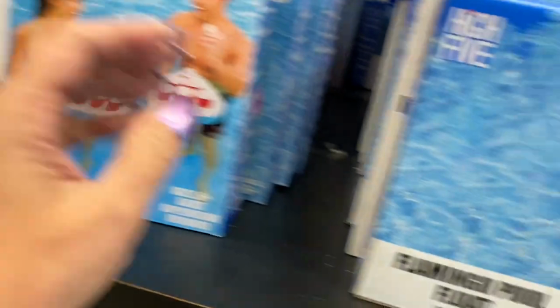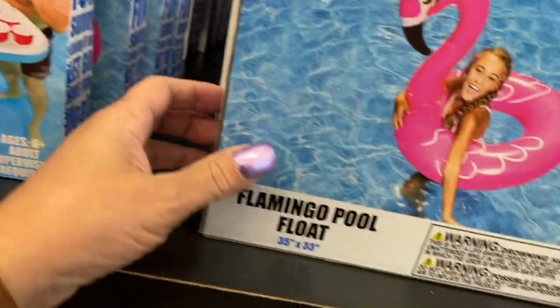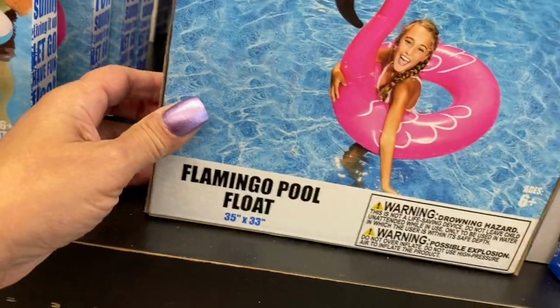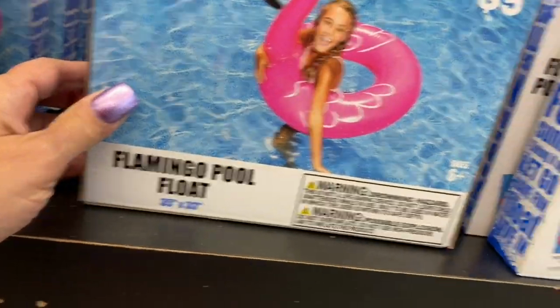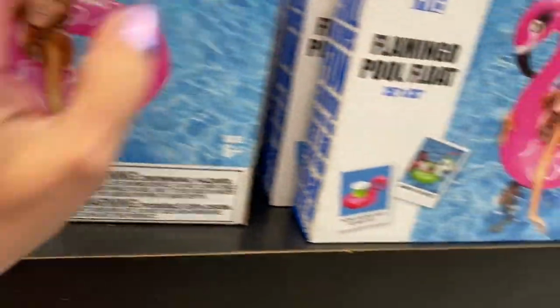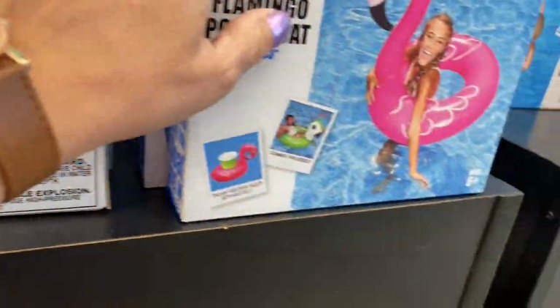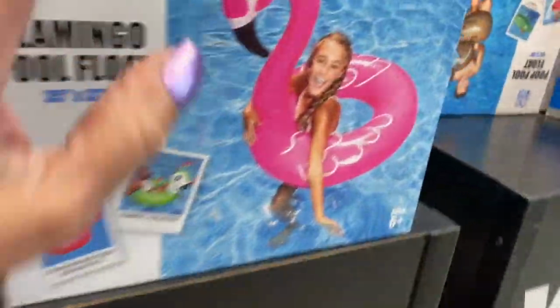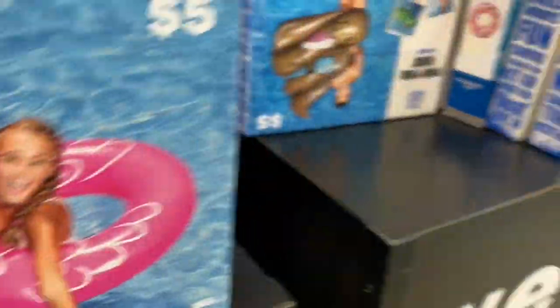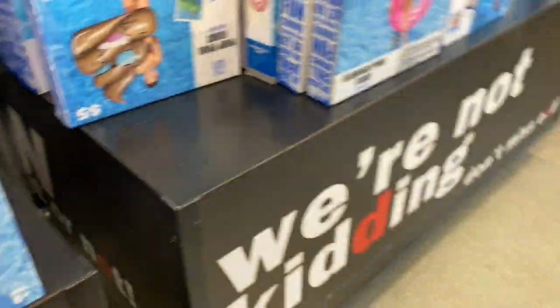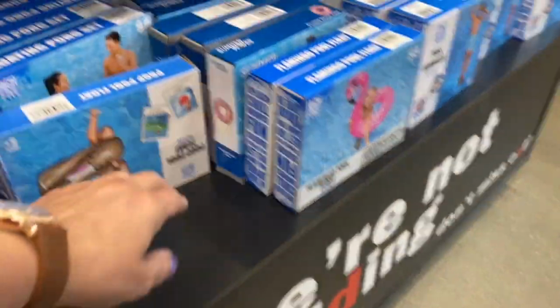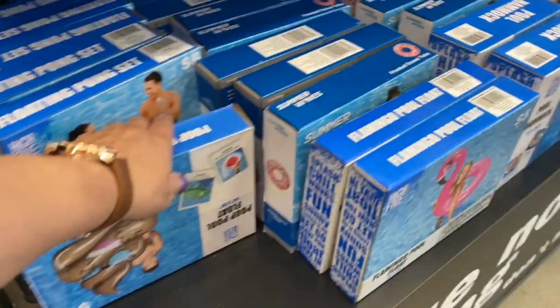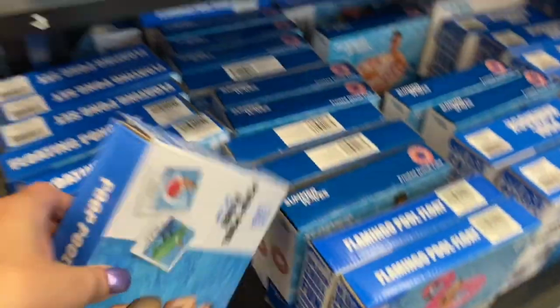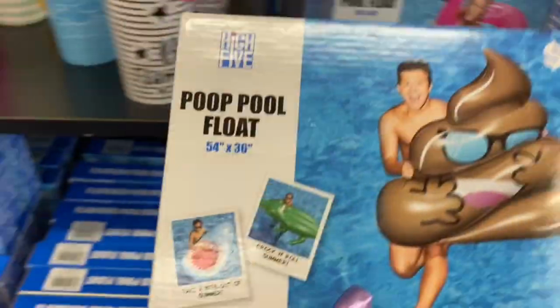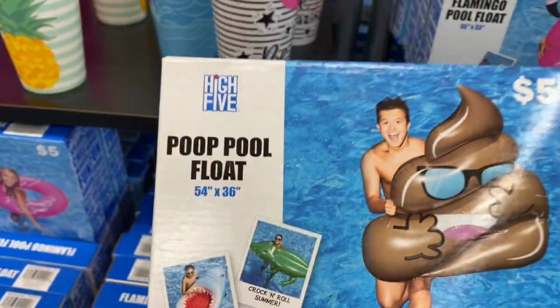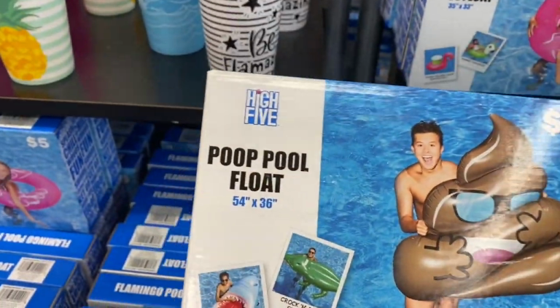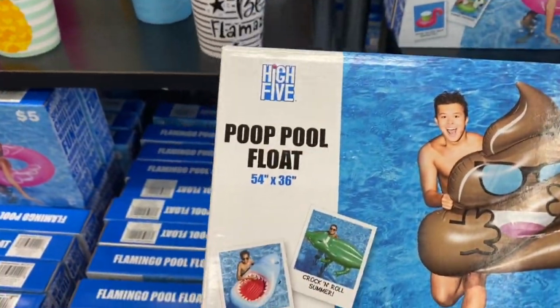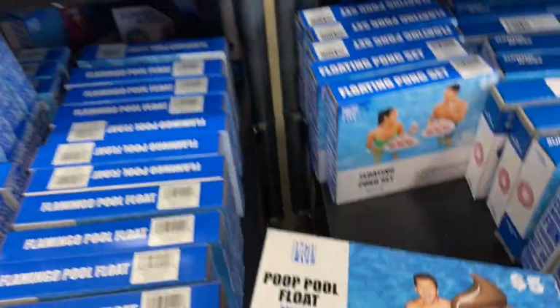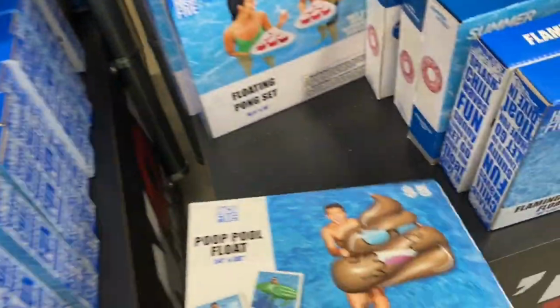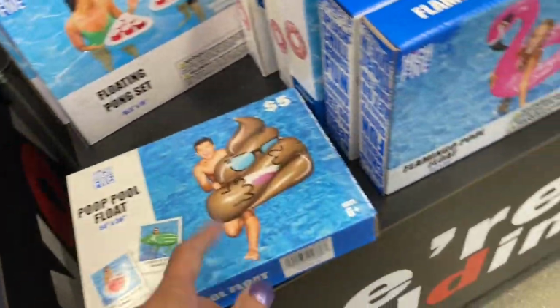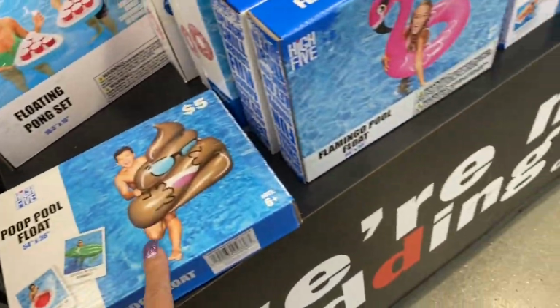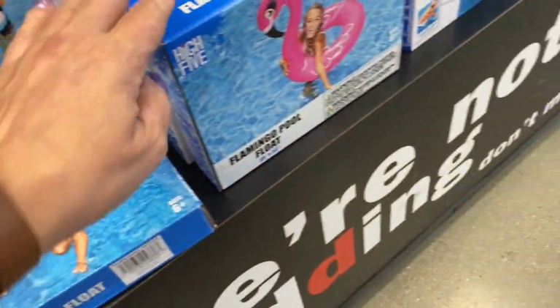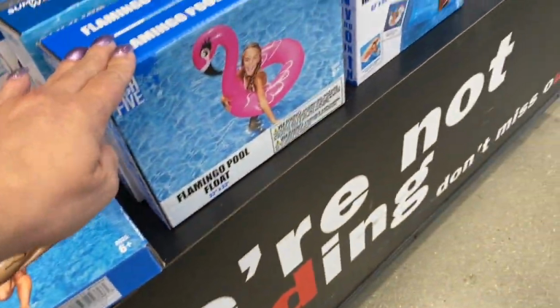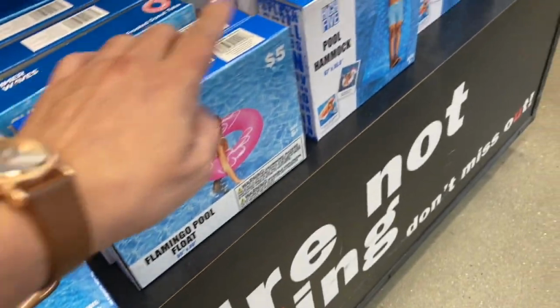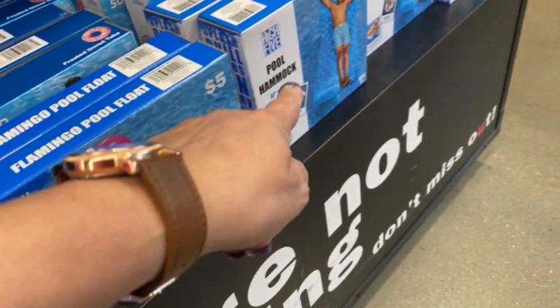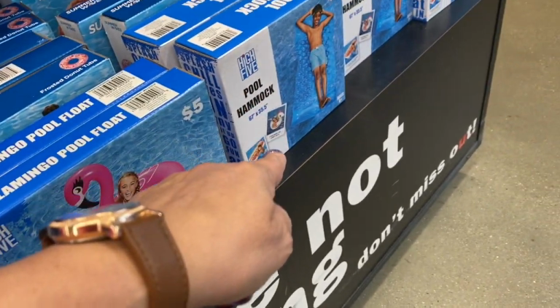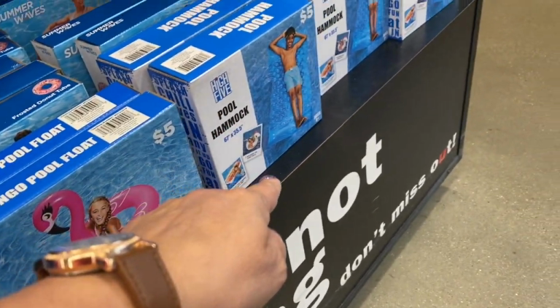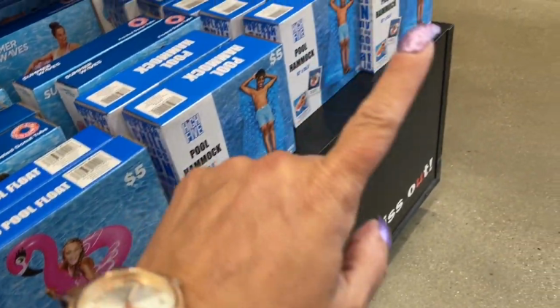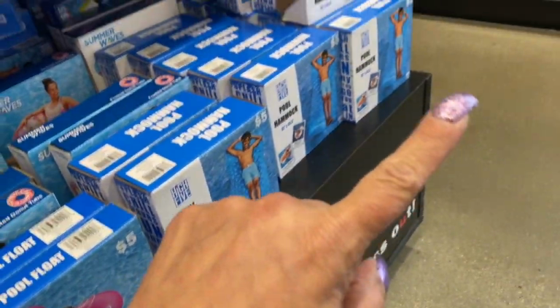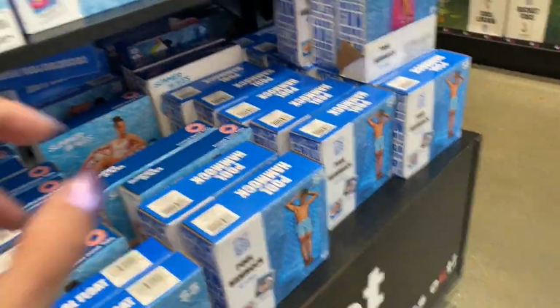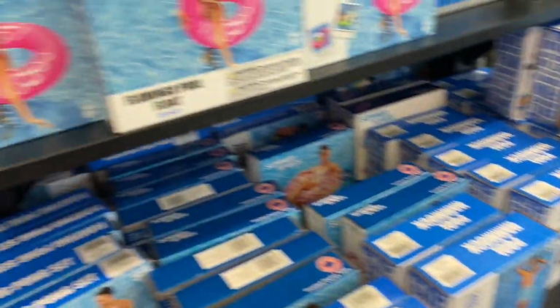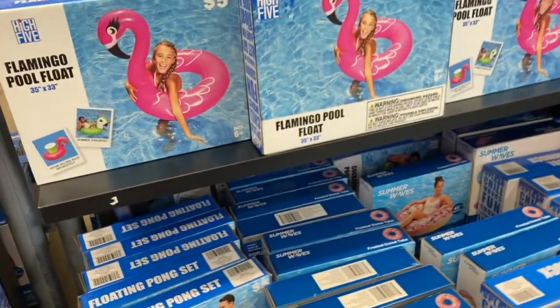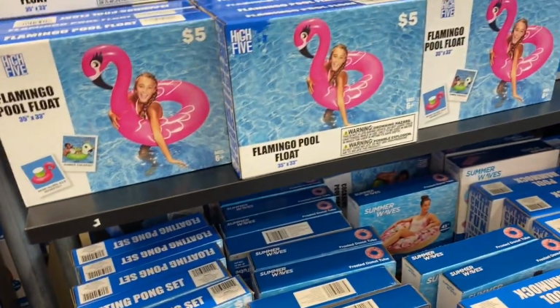And here is the flamingo pool float. Then you have the poop emoji — look at this, isn't that adorable? That is so cute. Here's the flamingo. There's the hammock one. Yeah, those are really cute guys.